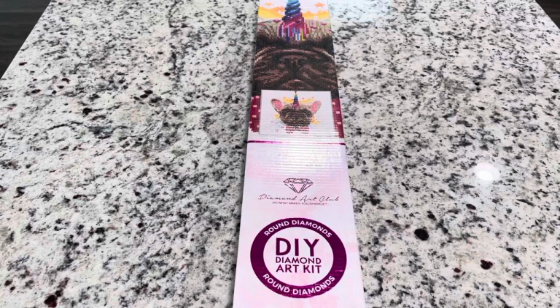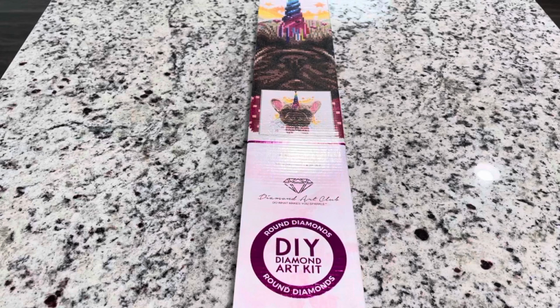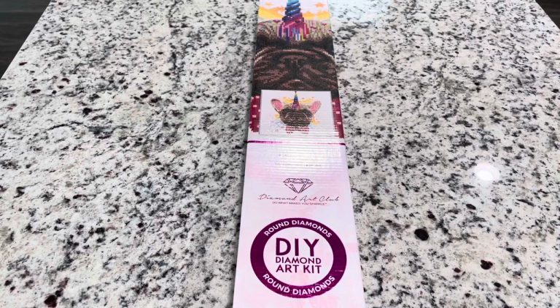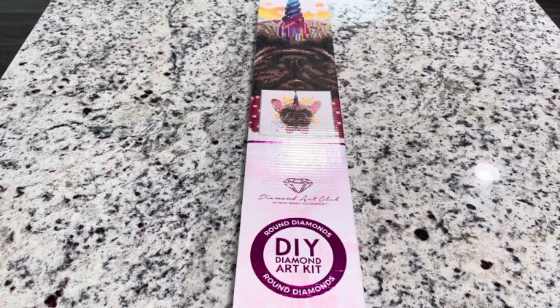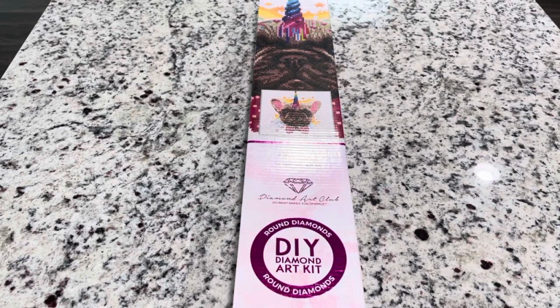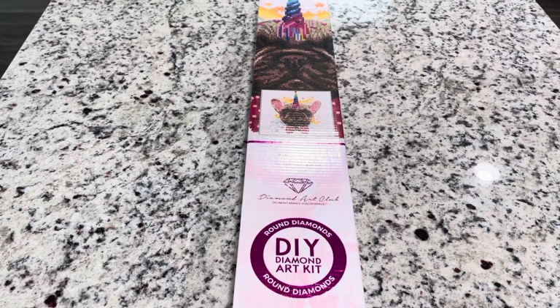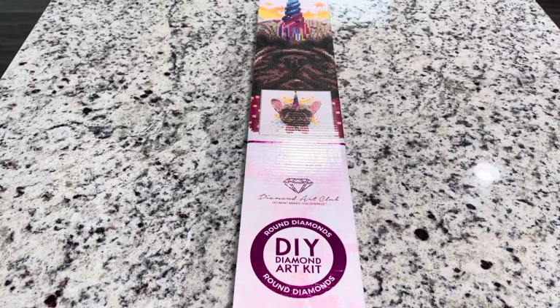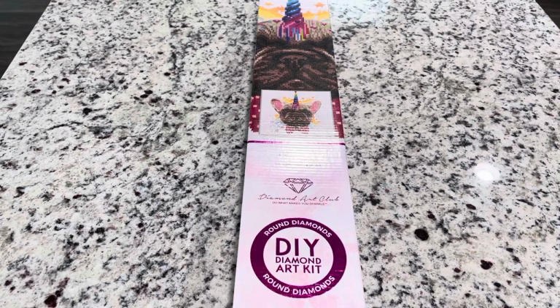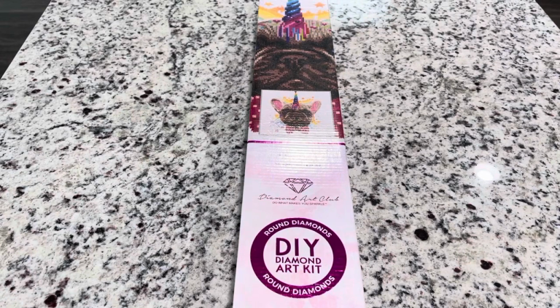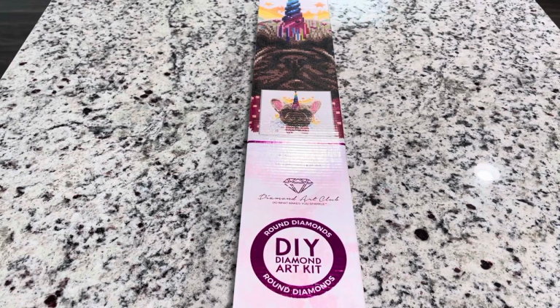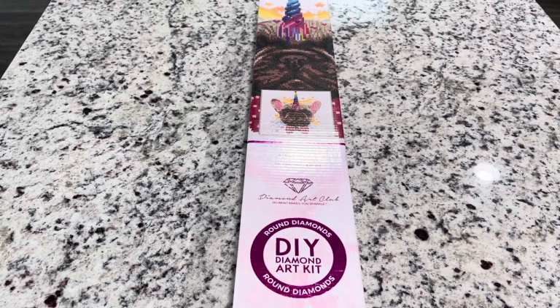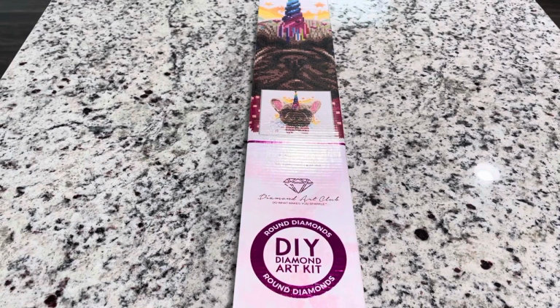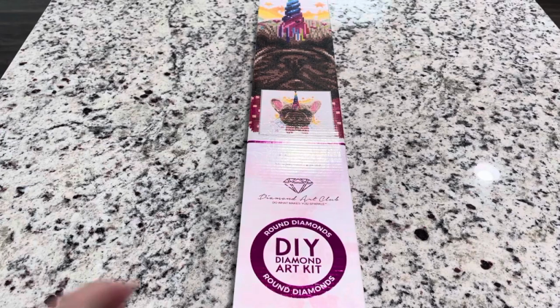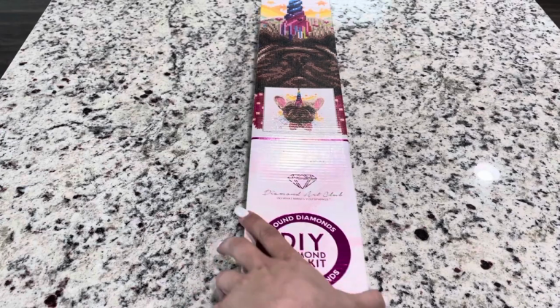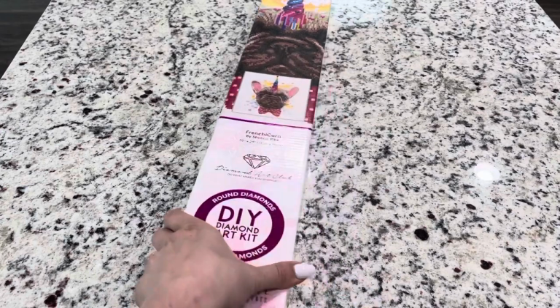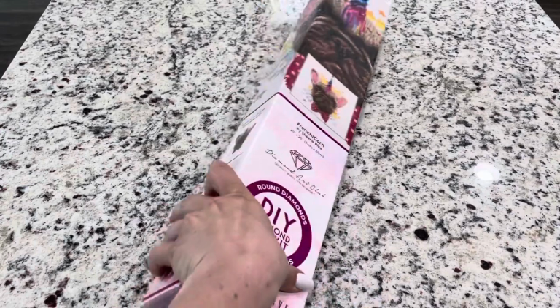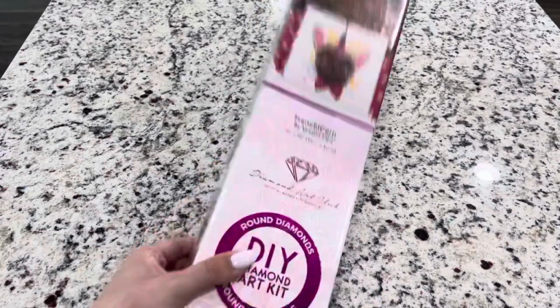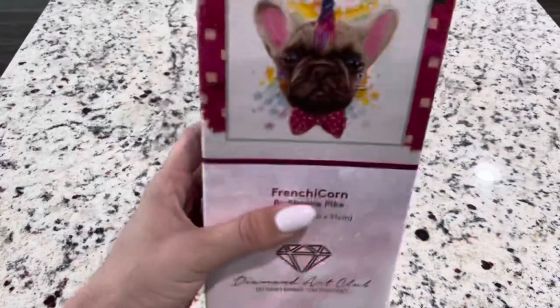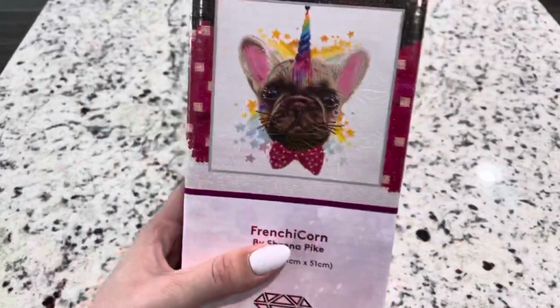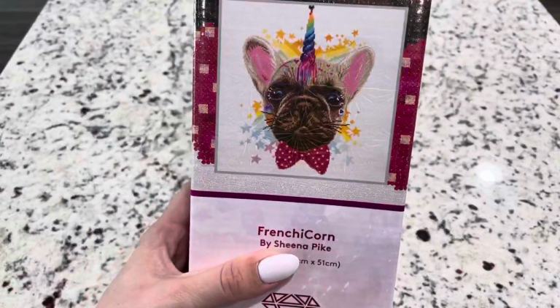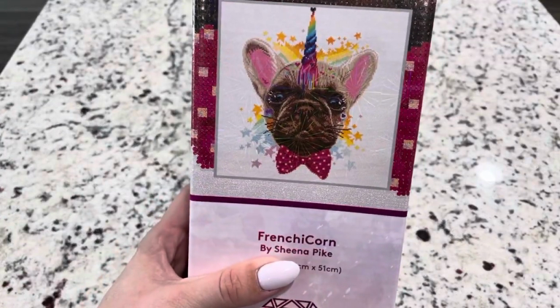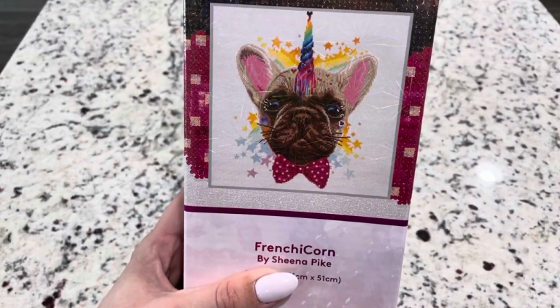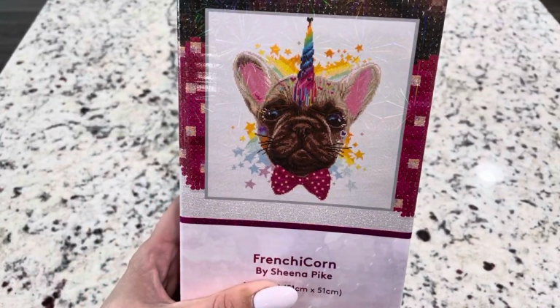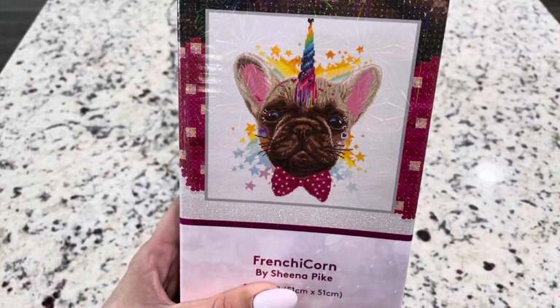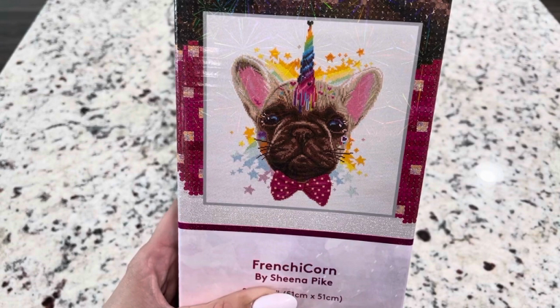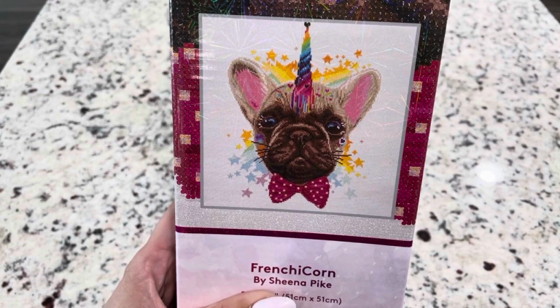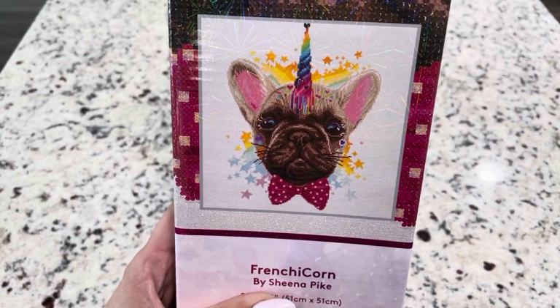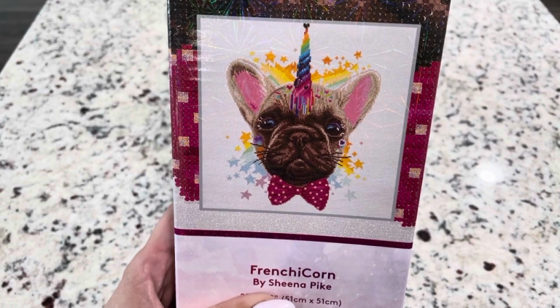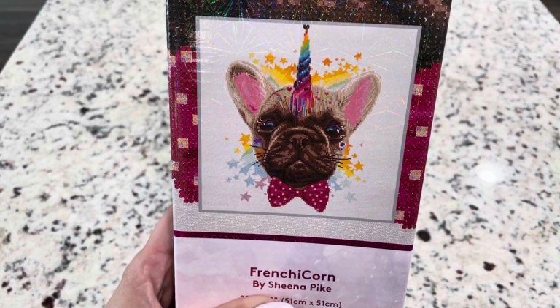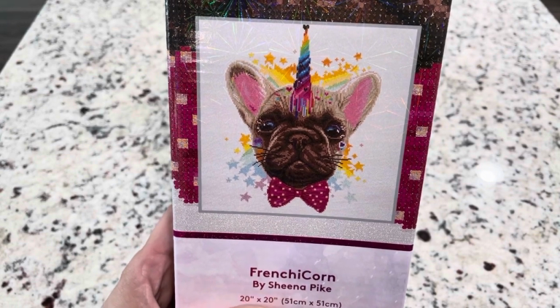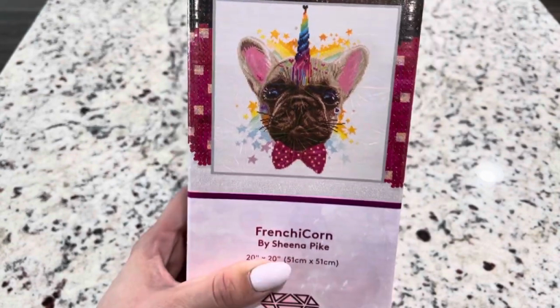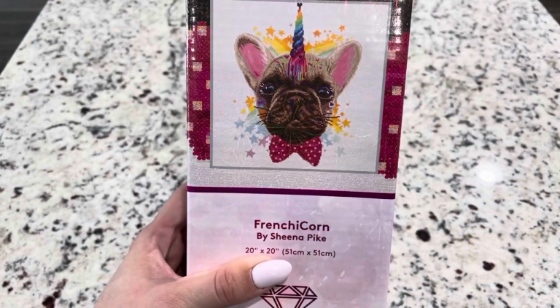Hello, my friends. I'm here with an unboxing. This is Frenchicorn — this cute little dog, this French bulldog with a unicorn. So this is by Sheena Pike.